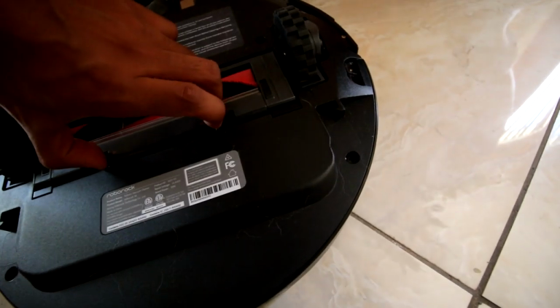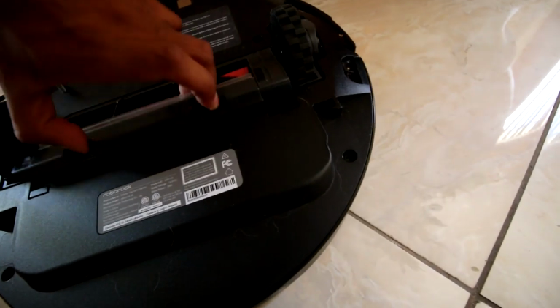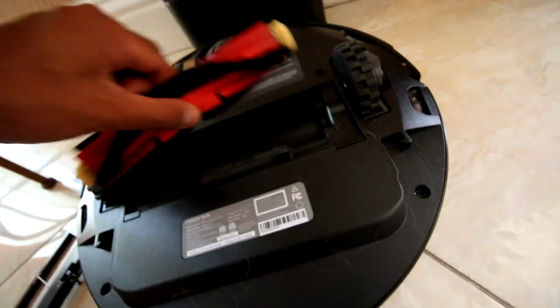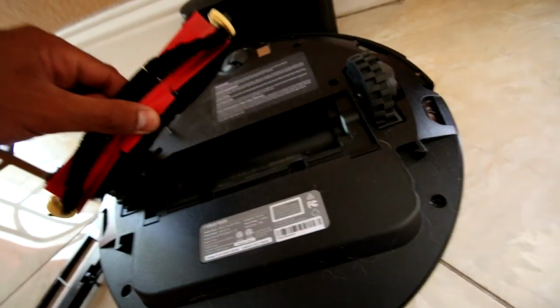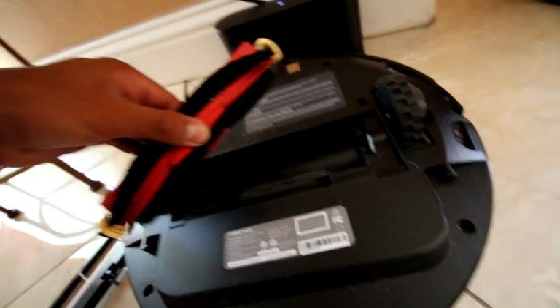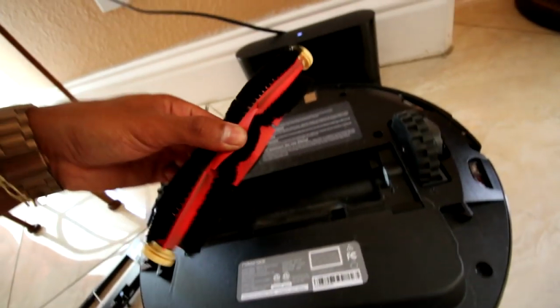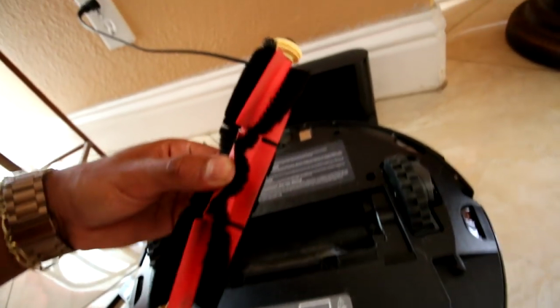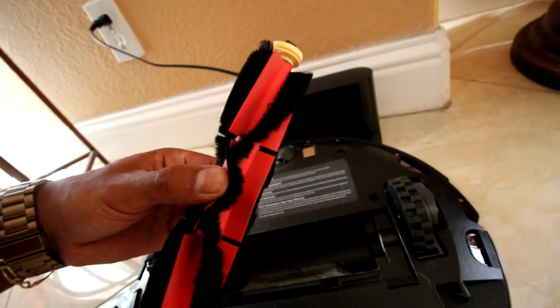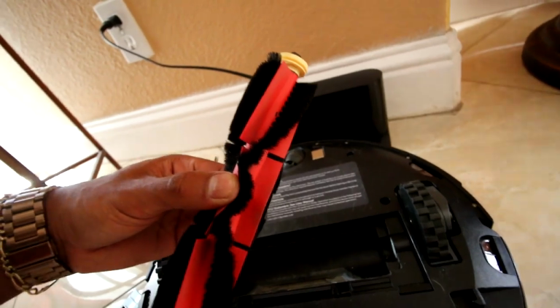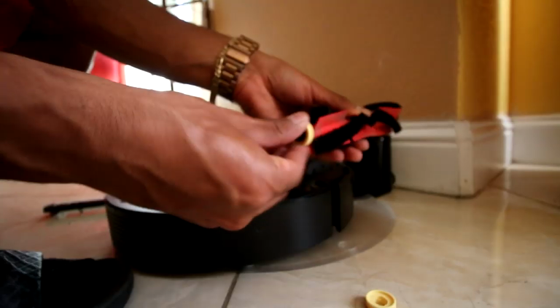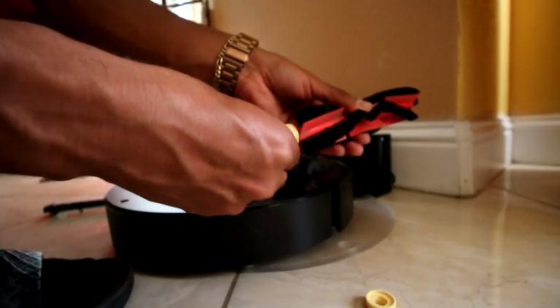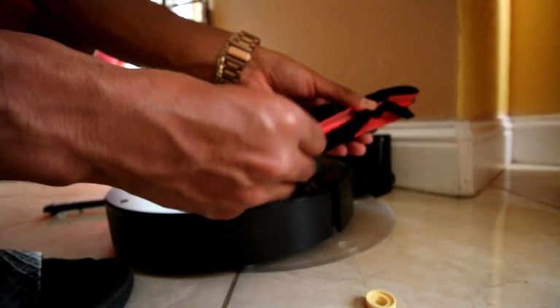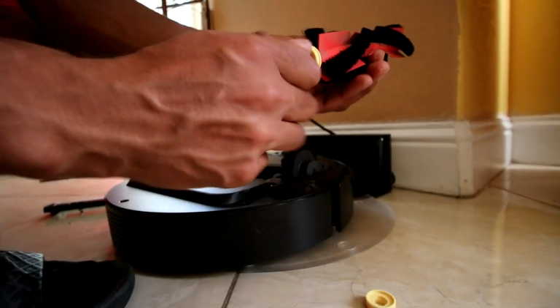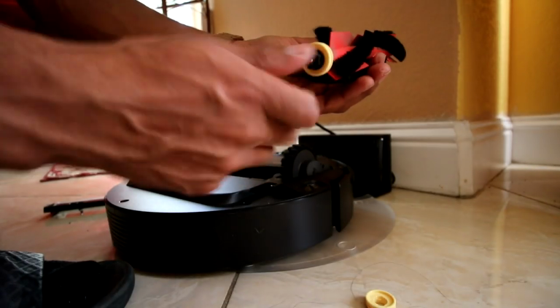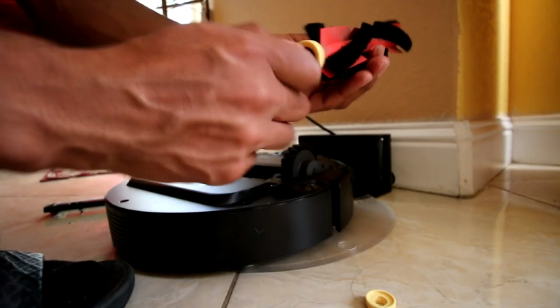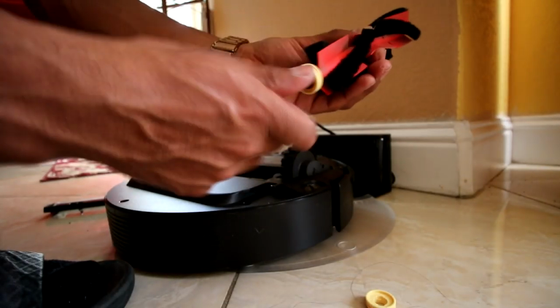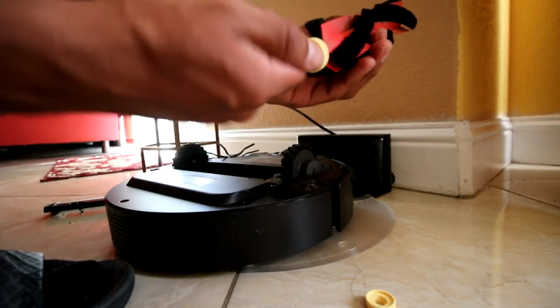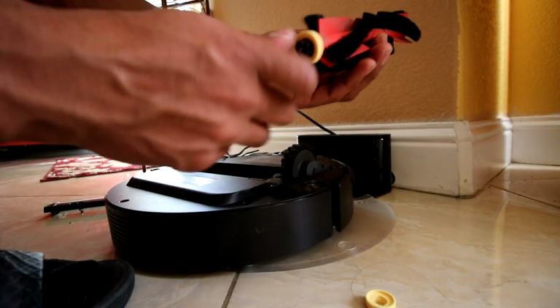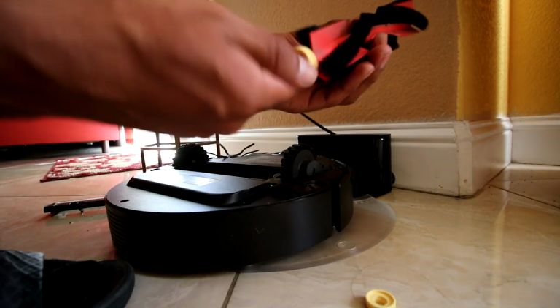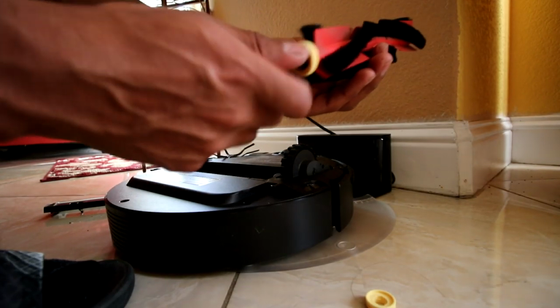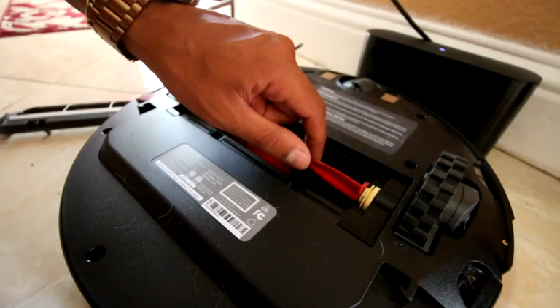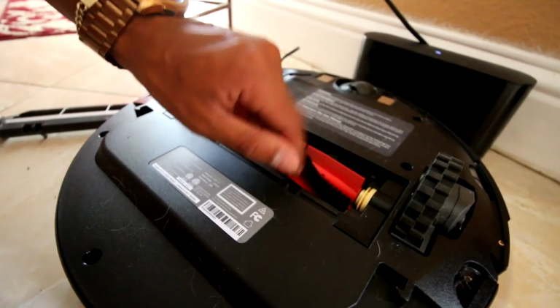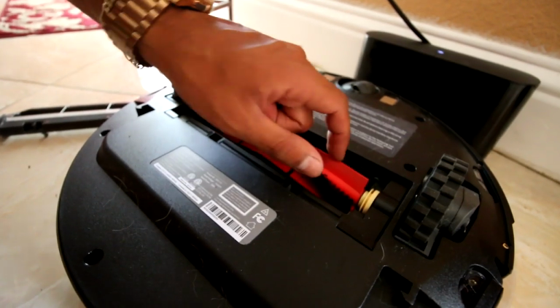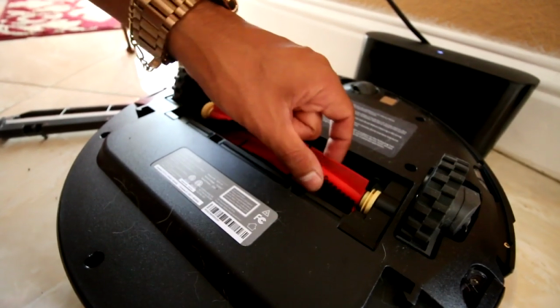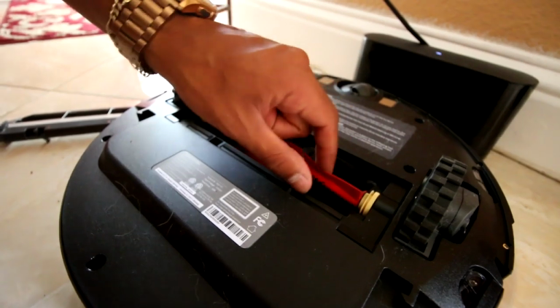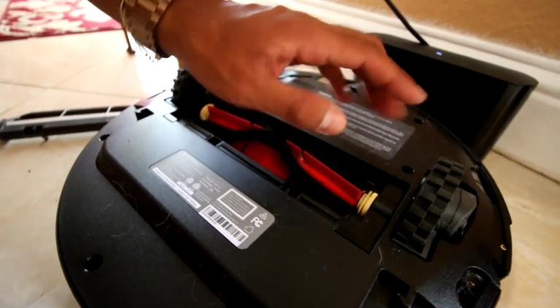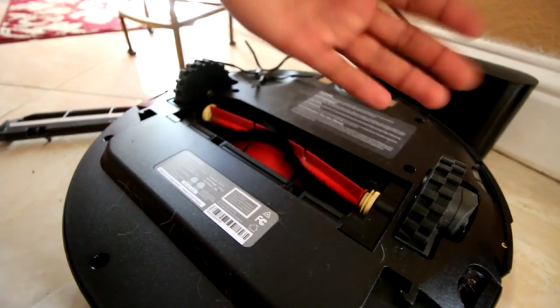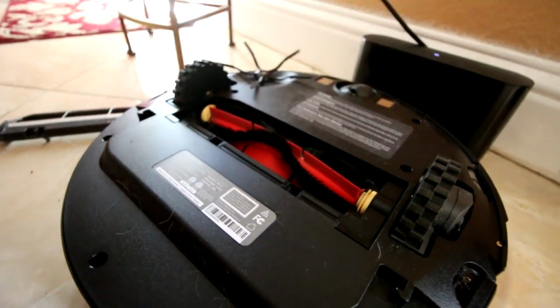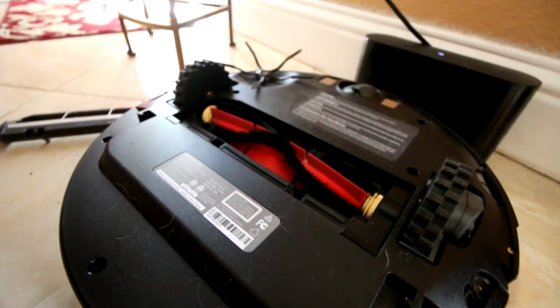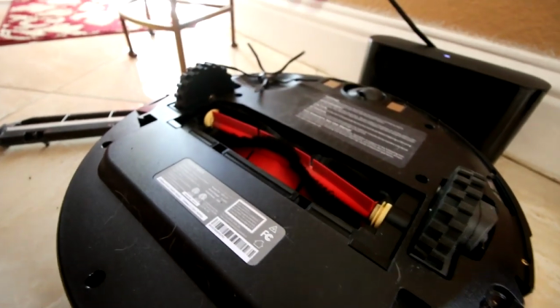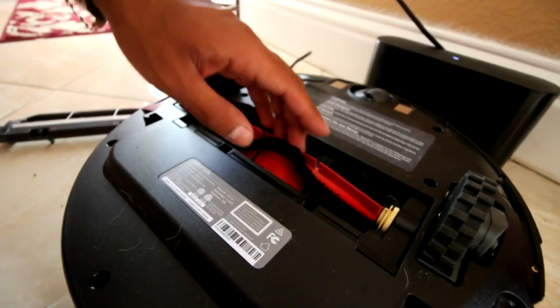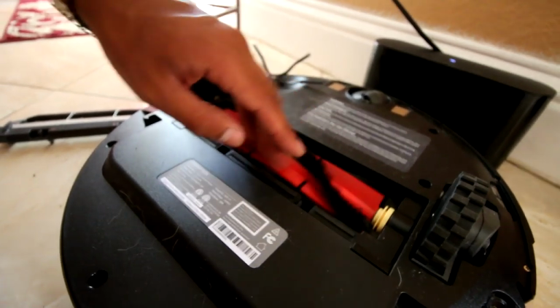I want to take this out and make sure there are no tangled hairs — if there are tangled hairs it's going to make it overheat. I like these rubber flaps; it seems like they'll just toss everything out much easier.